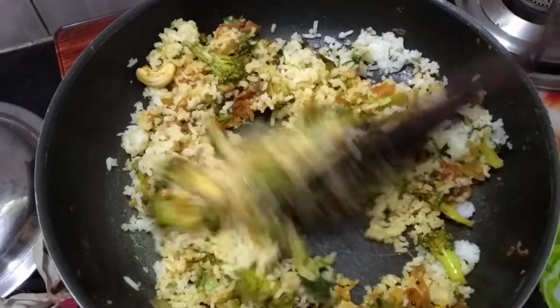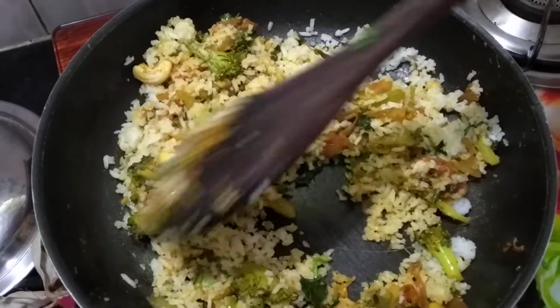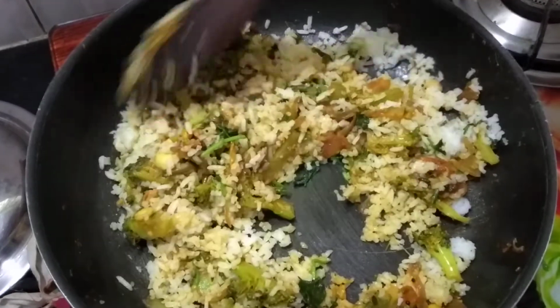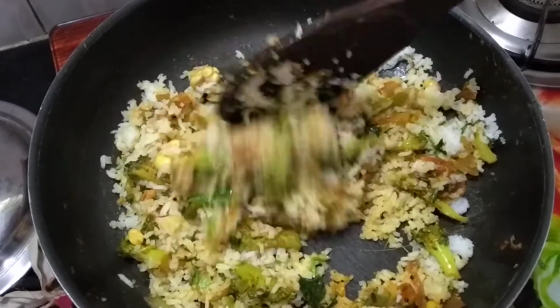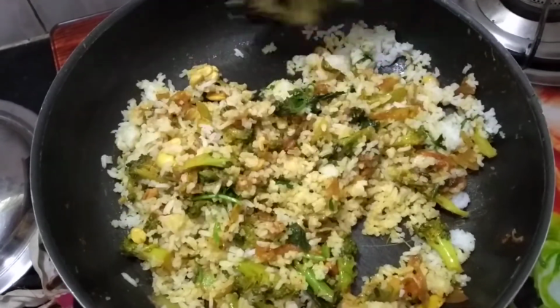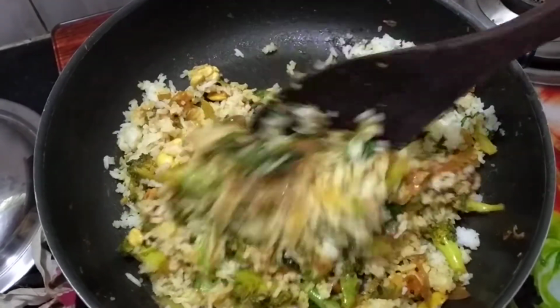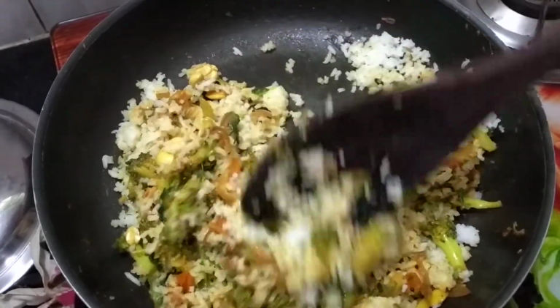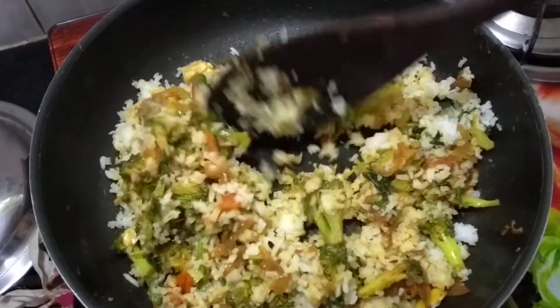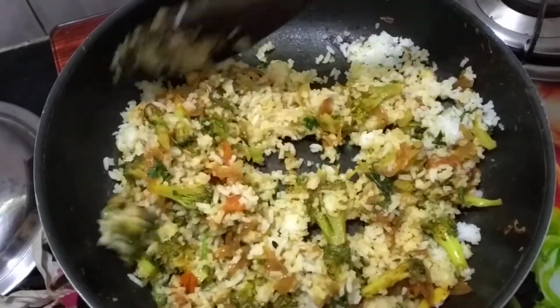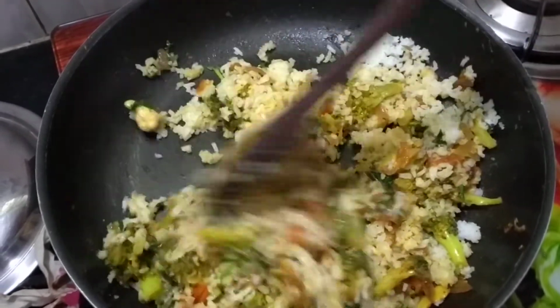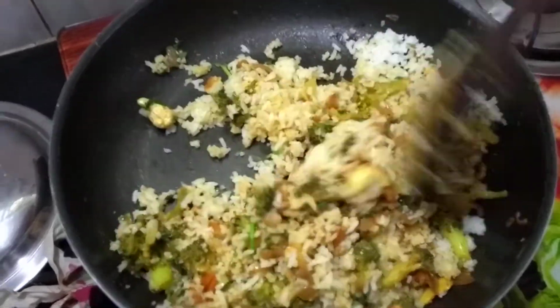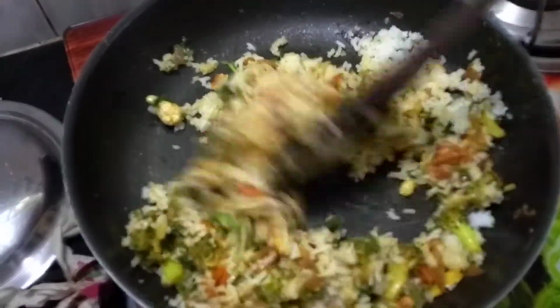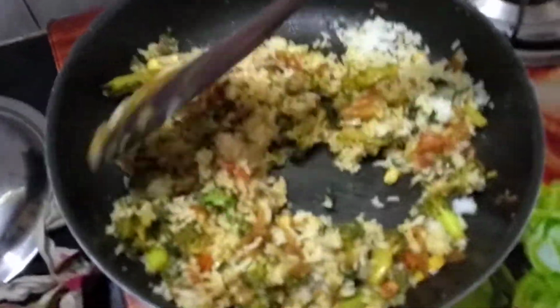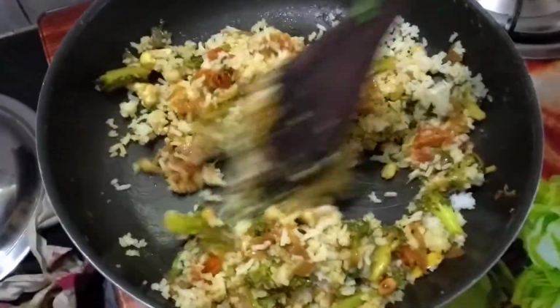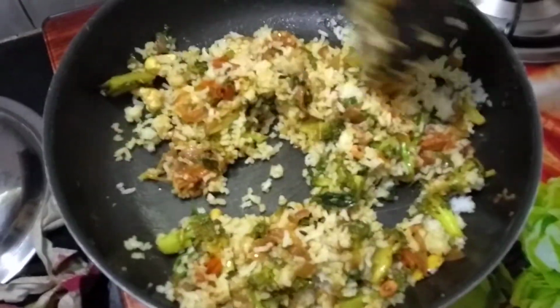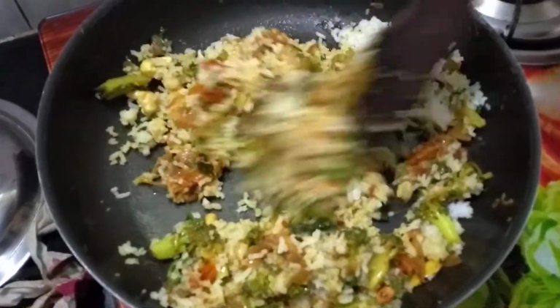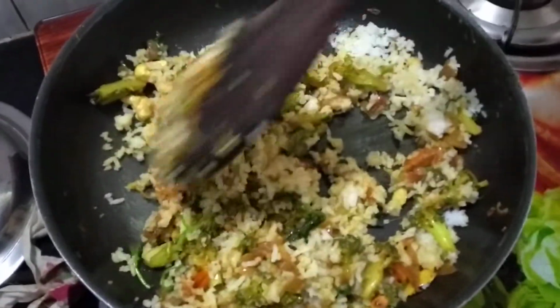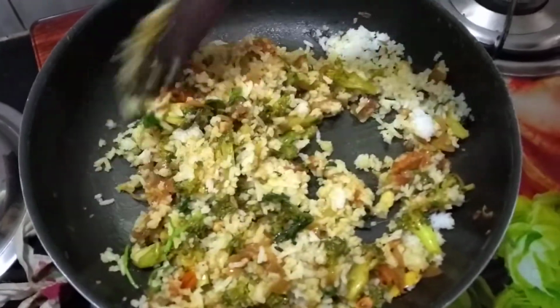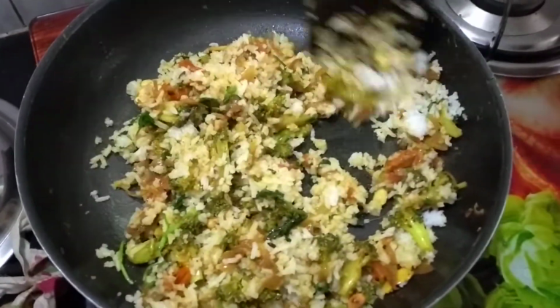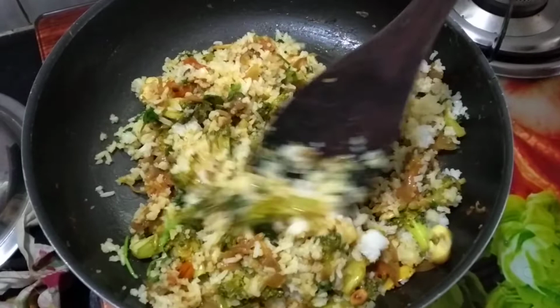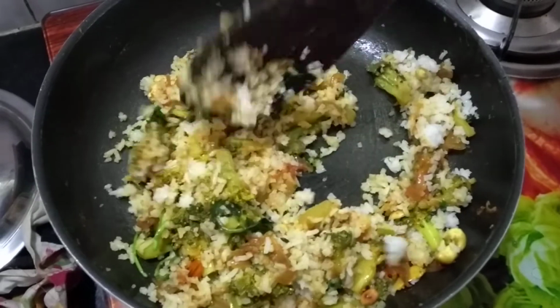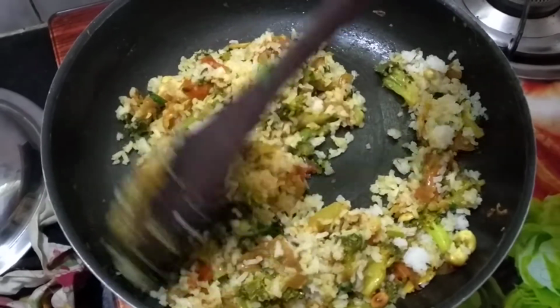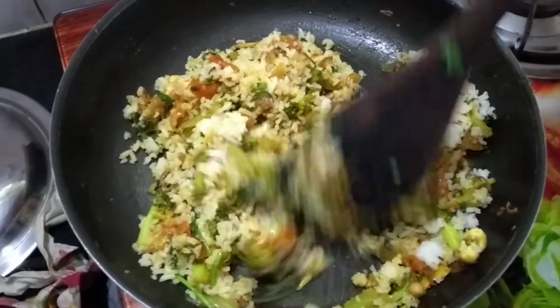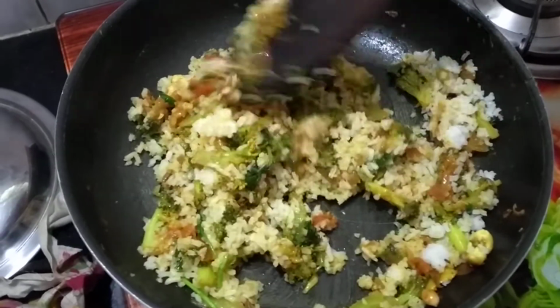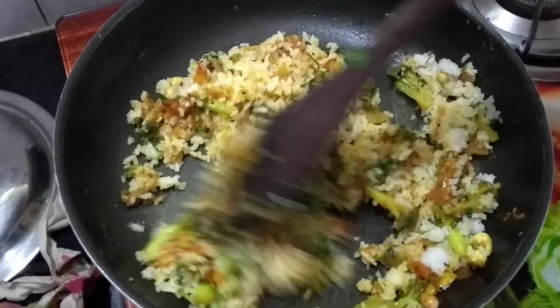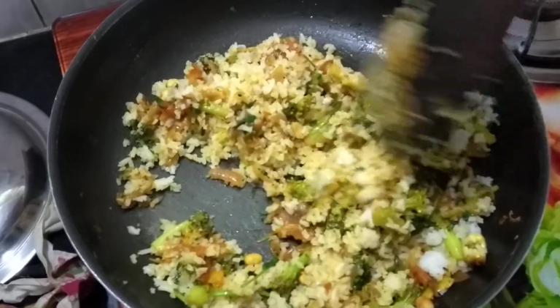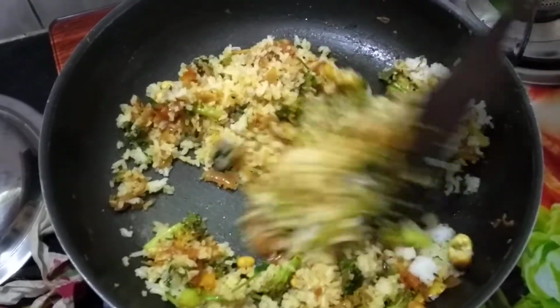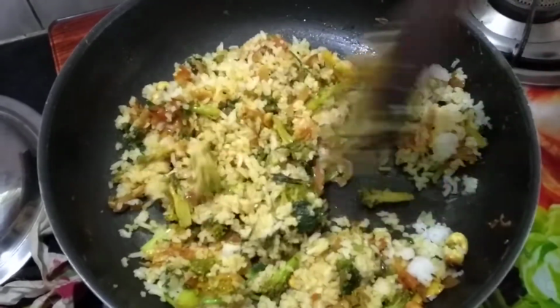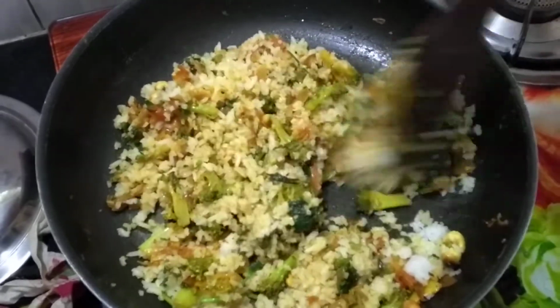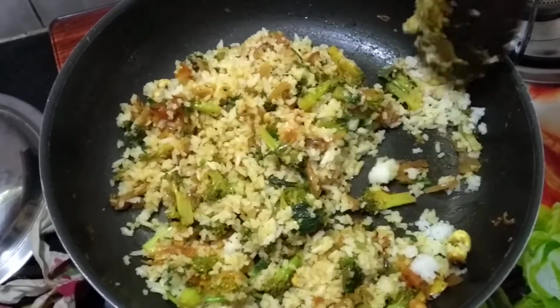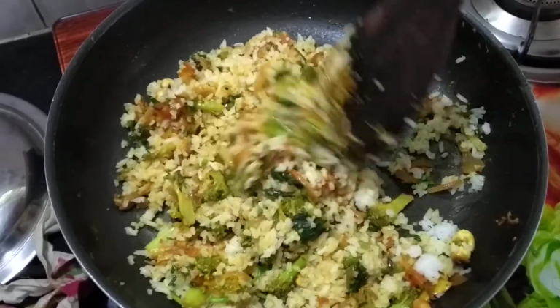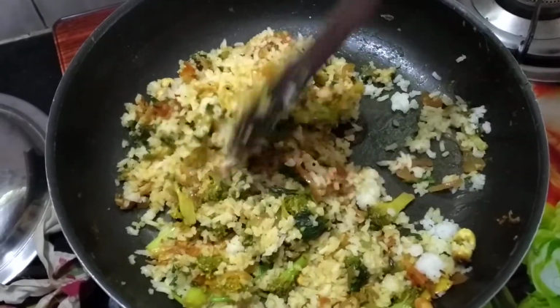You can put the lunch box in the pan. You can put the pan in the pan.